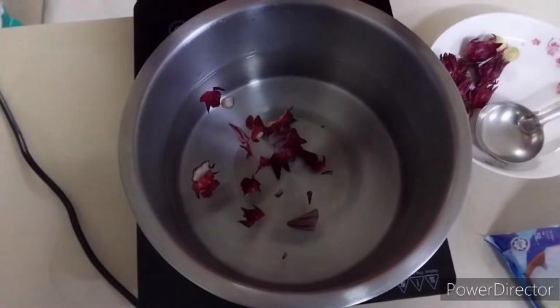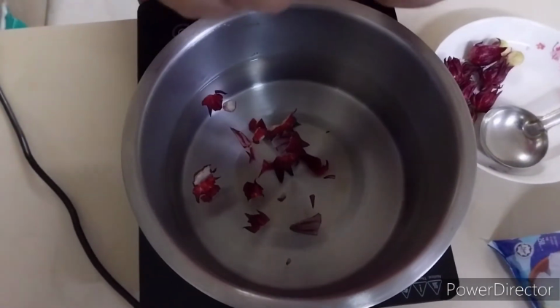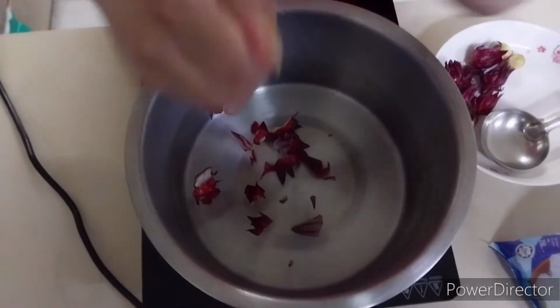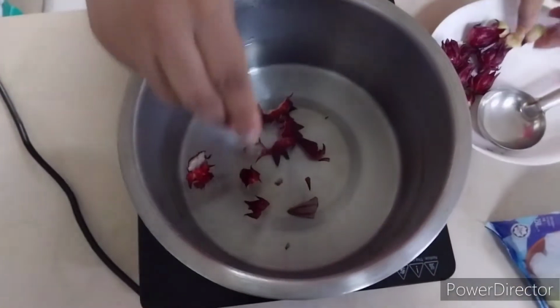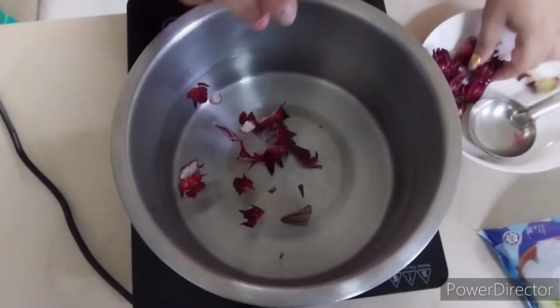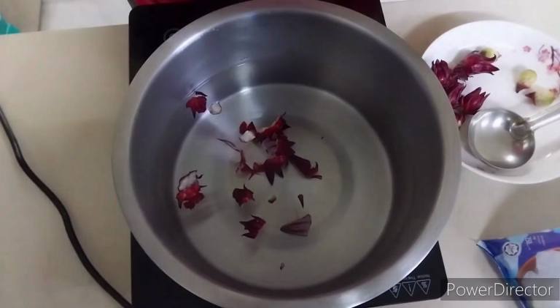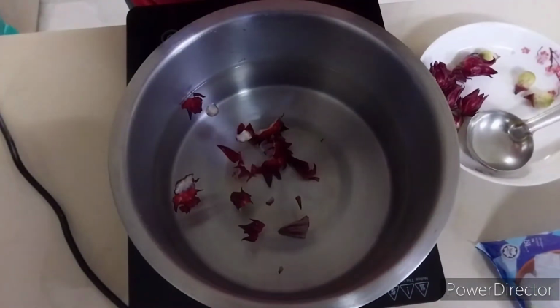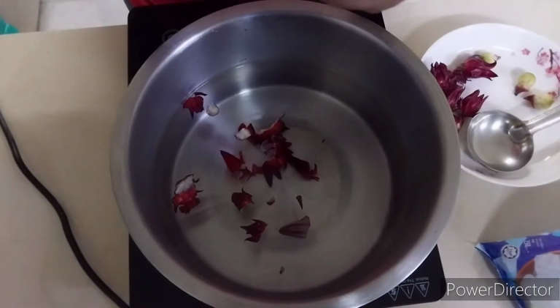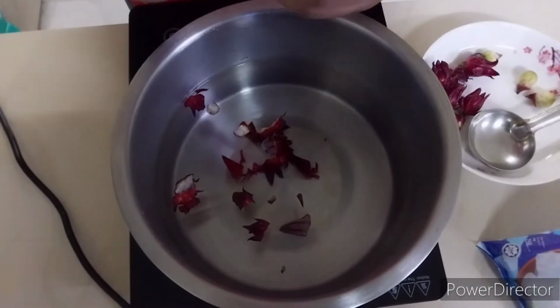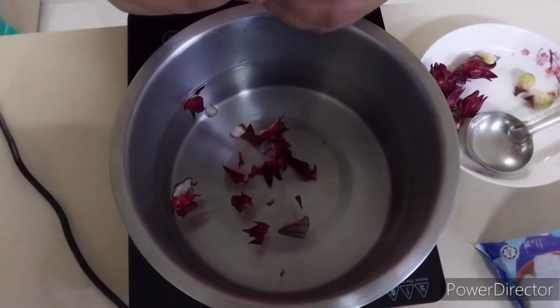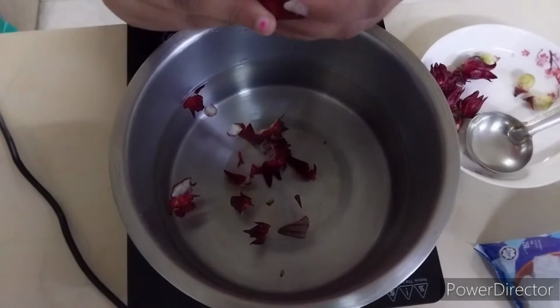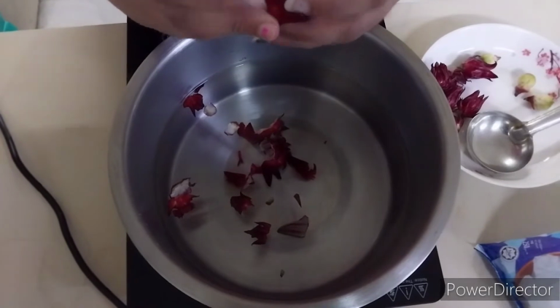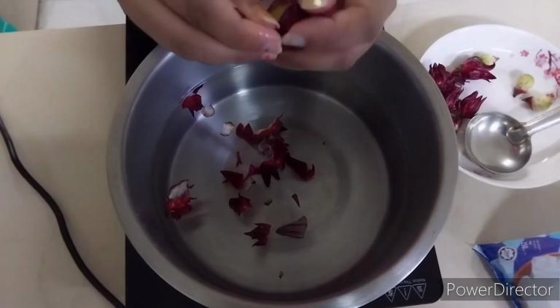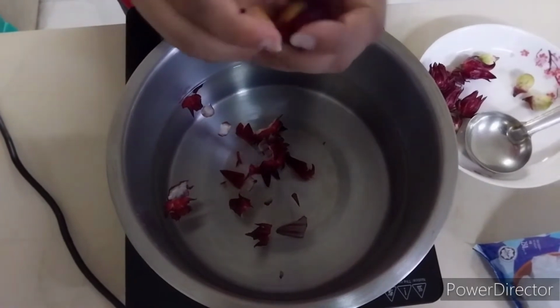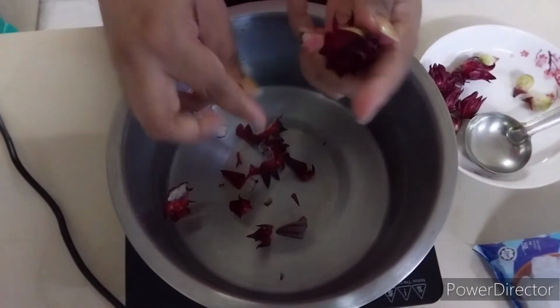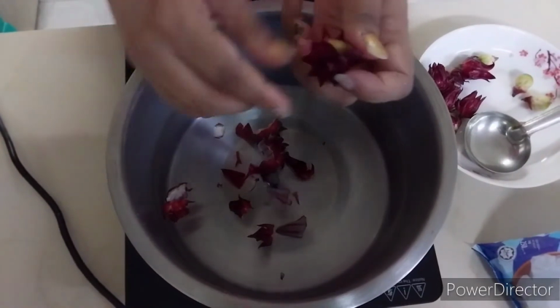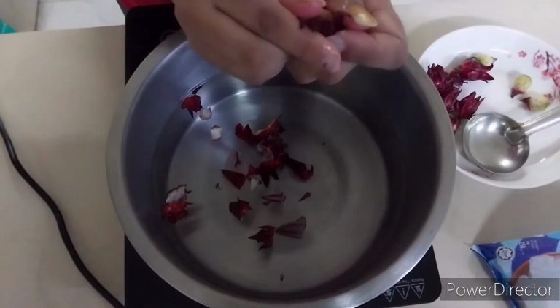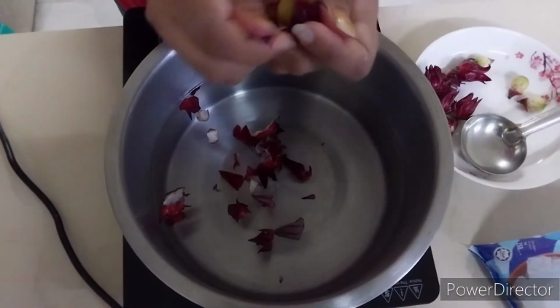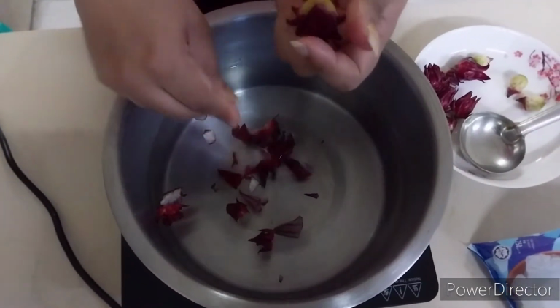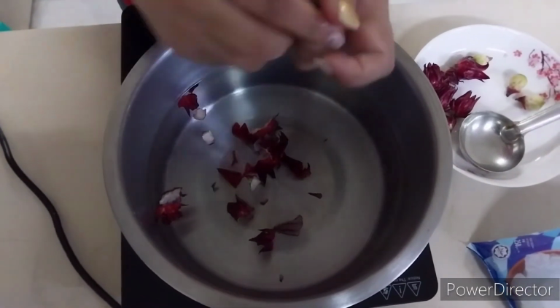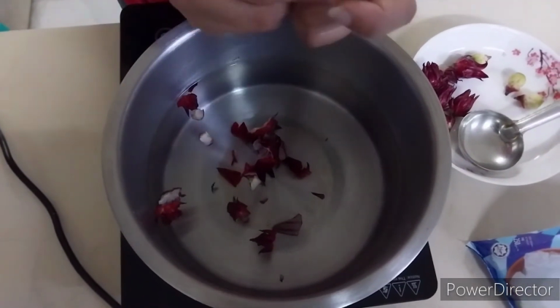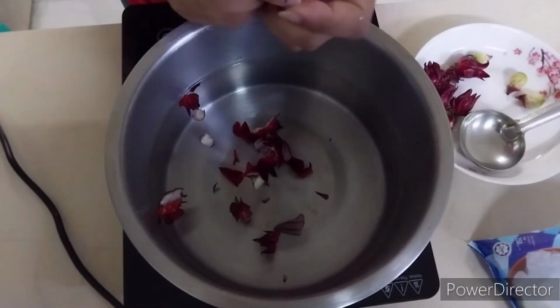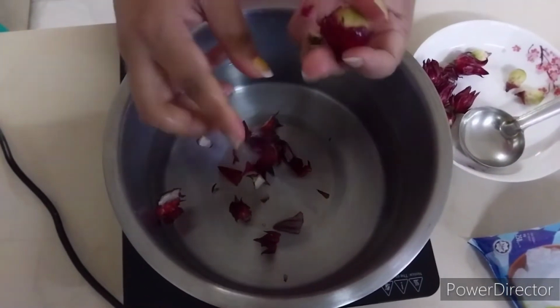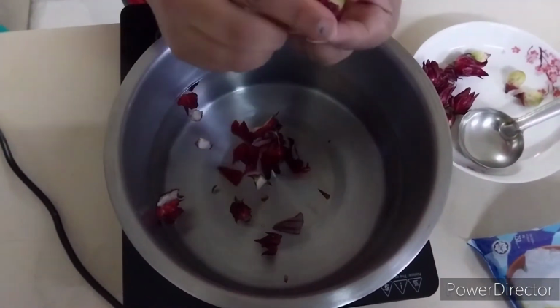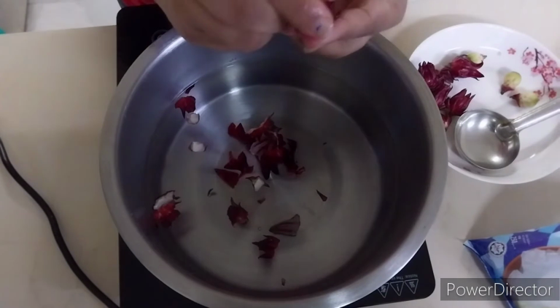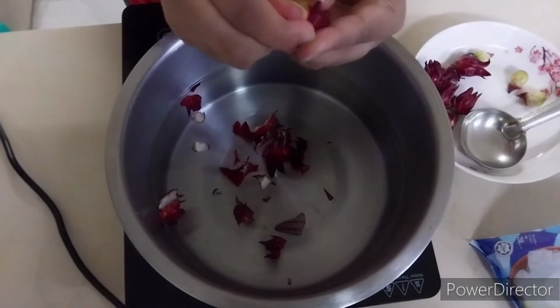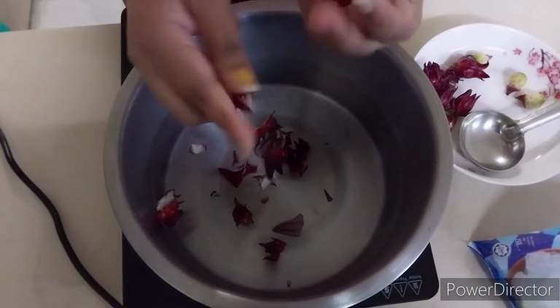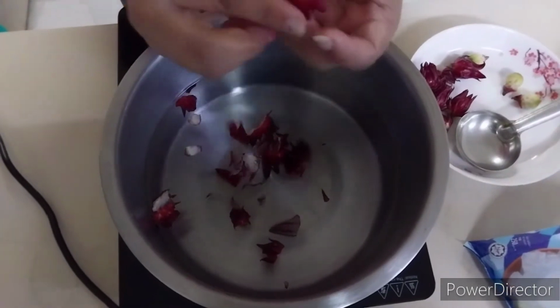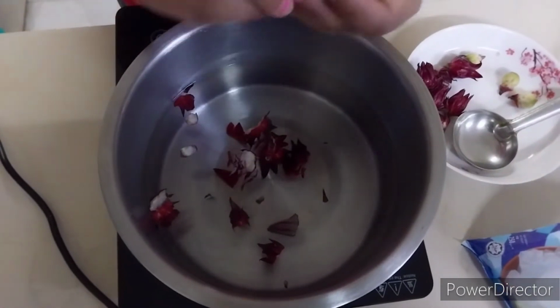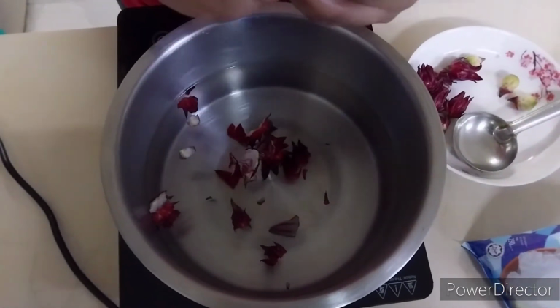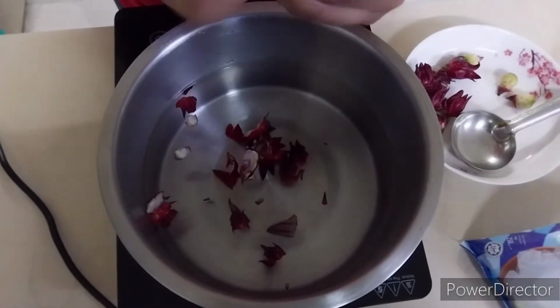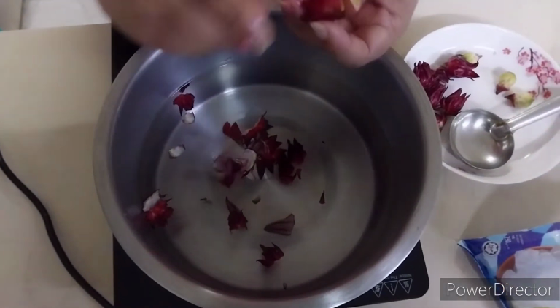It's just this and rock sugar — just two things only — to make a lovely juice for a hot day. Since the weather is very hot nowadays, it's almost like a heat wave here.